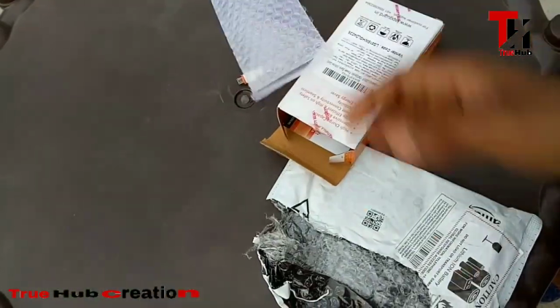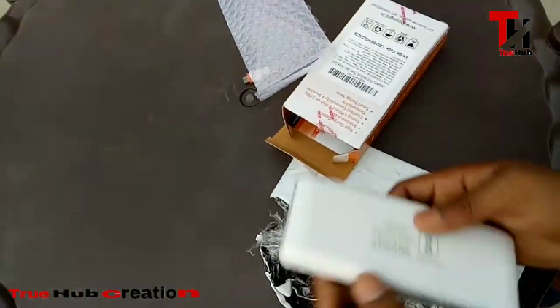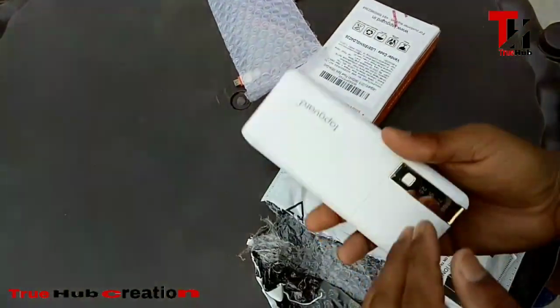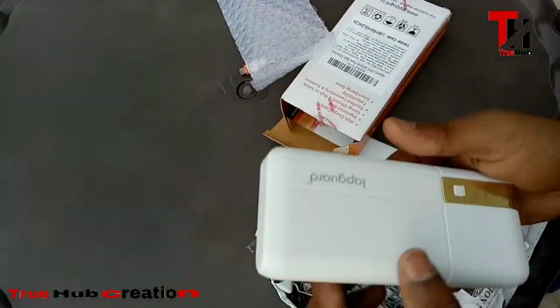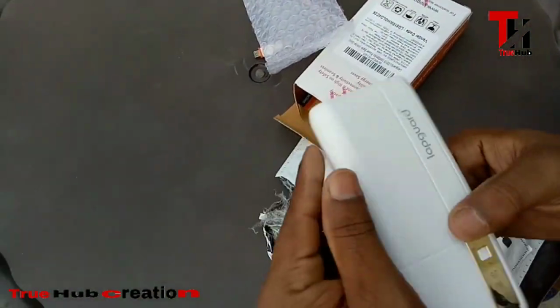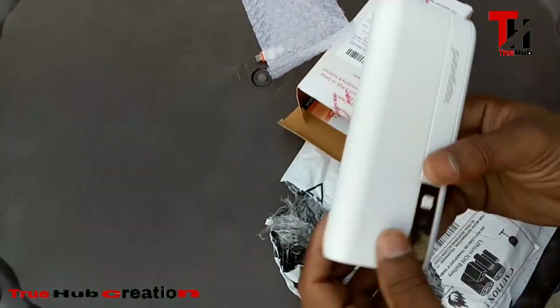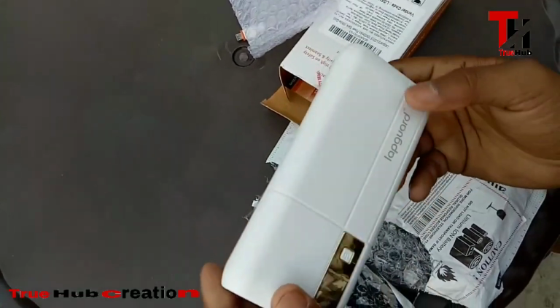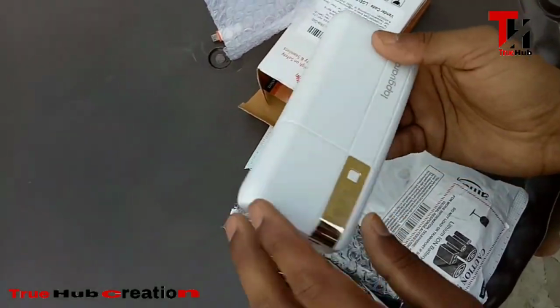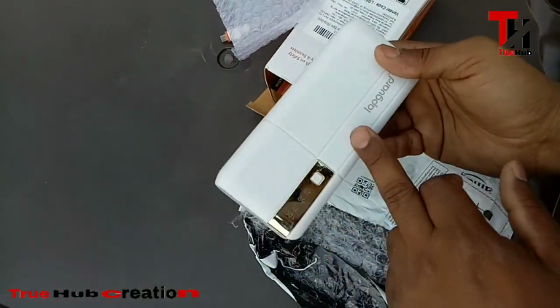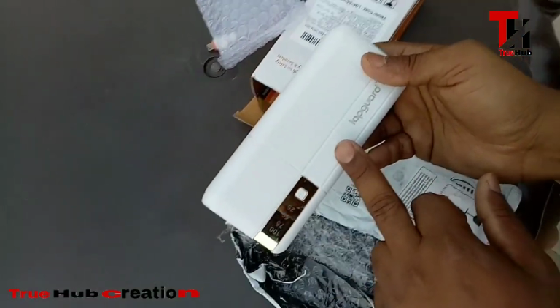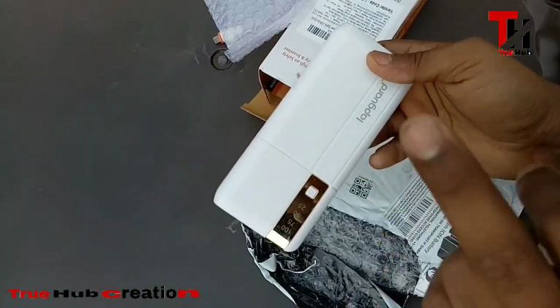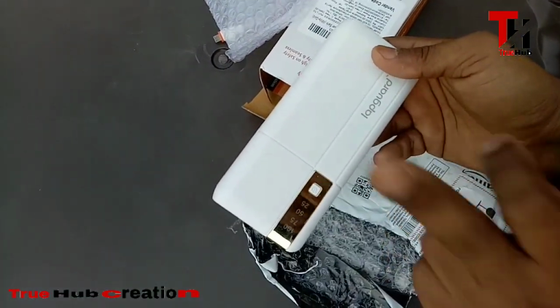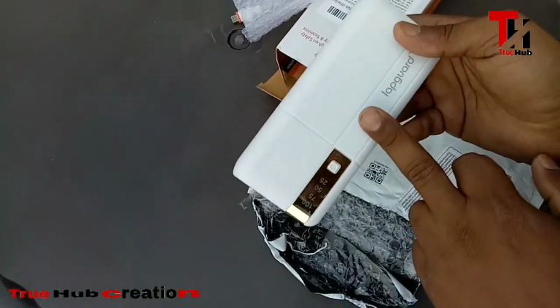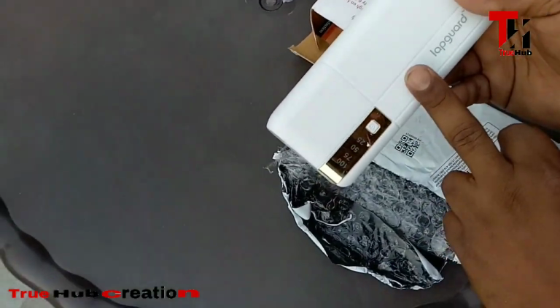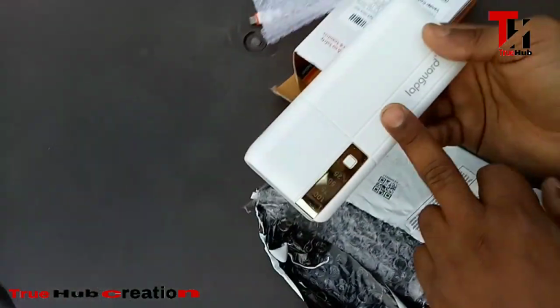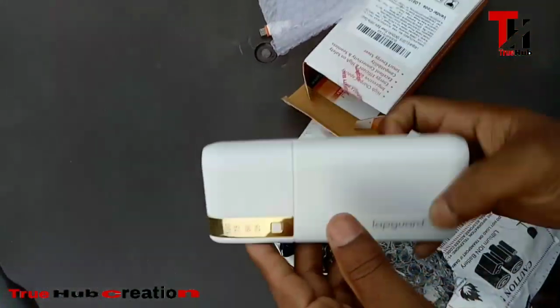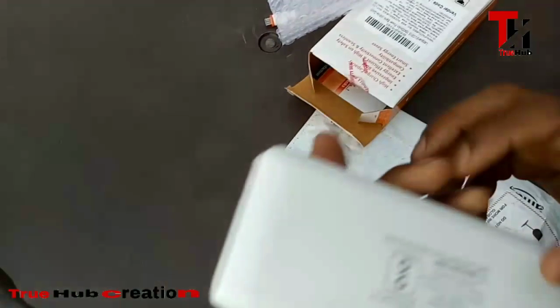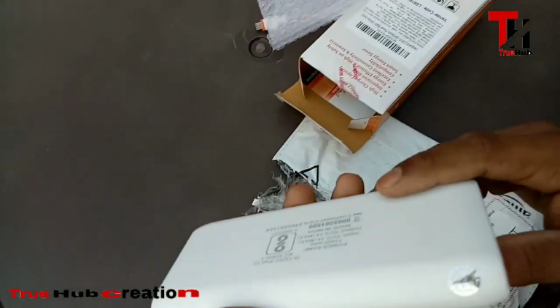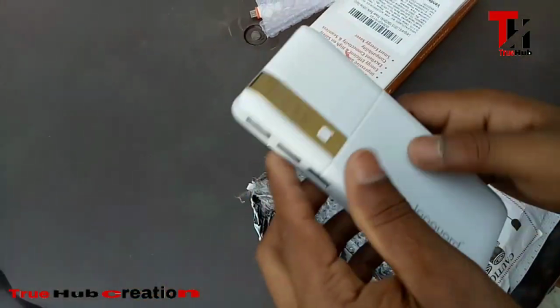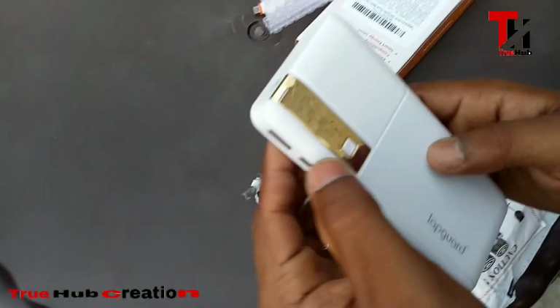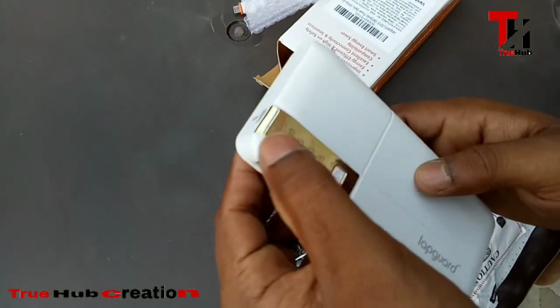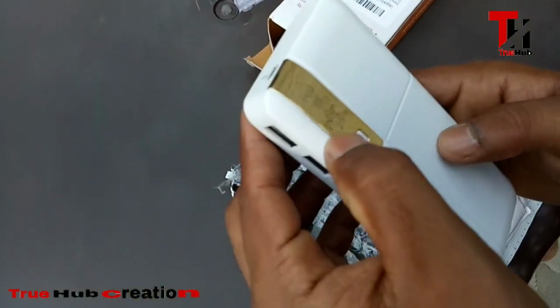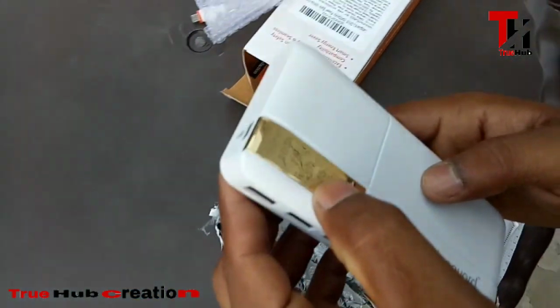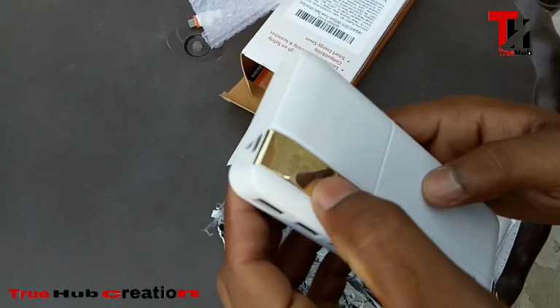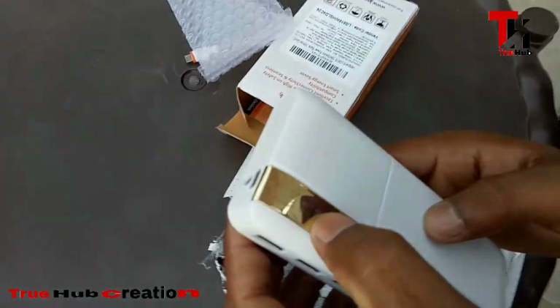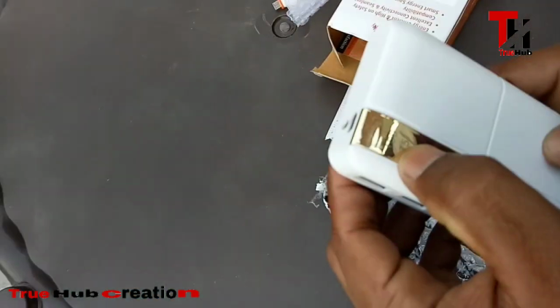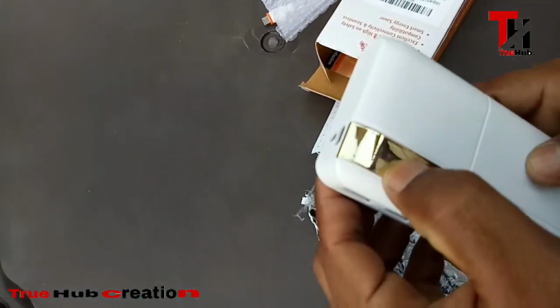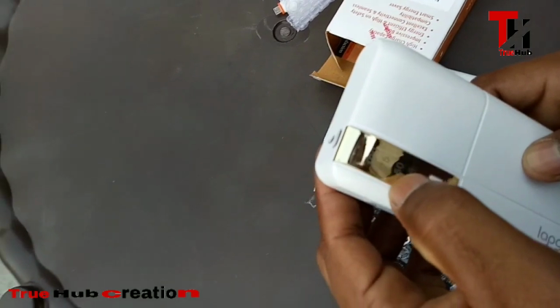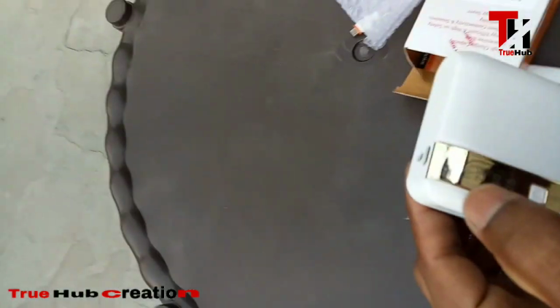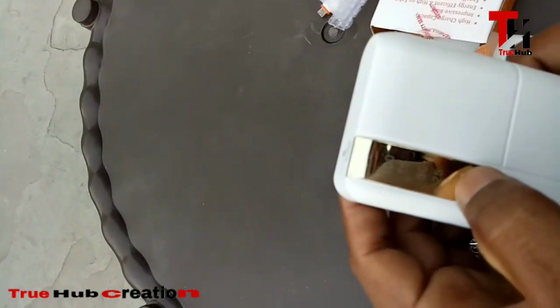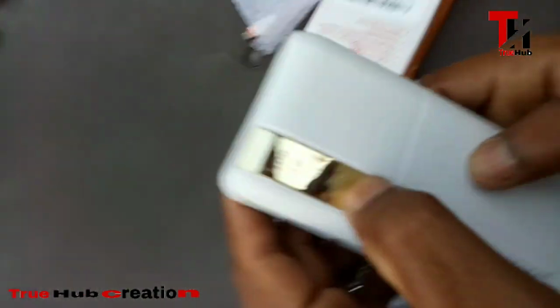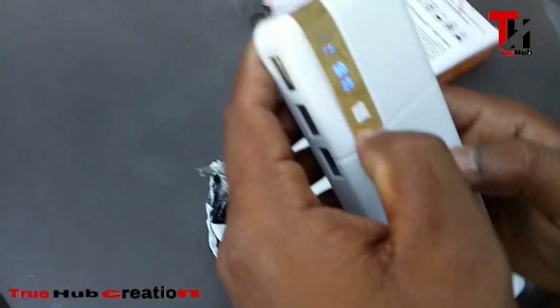This is our power bank. The power bank is 10,000 mAh. As you can see, the battery indicators are mentioned: 25, 50, 75, and 100 percent. I think these indicate the charging capacity level.